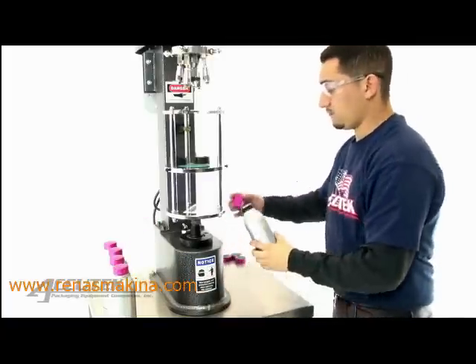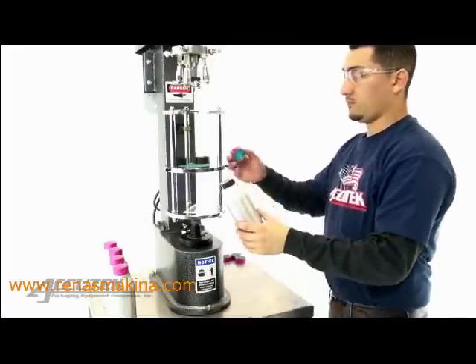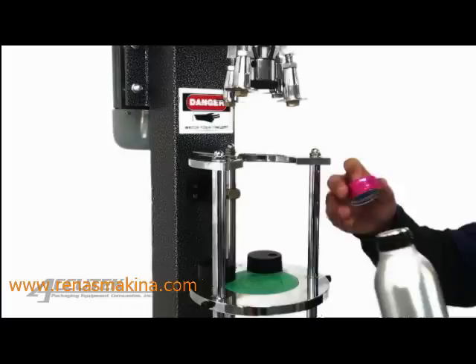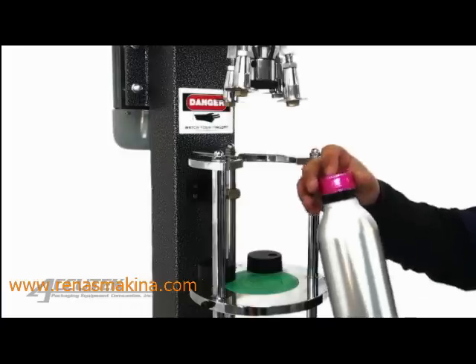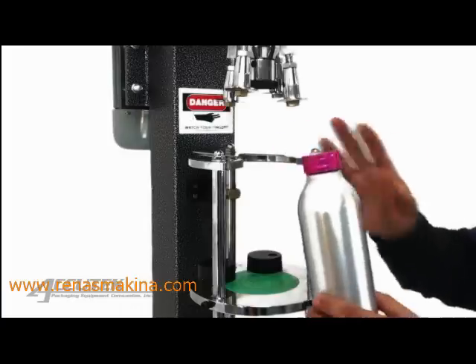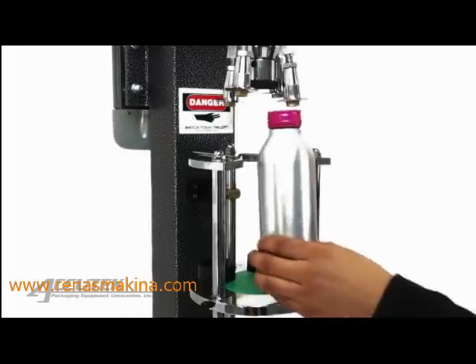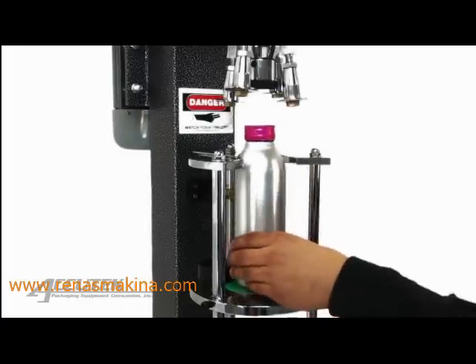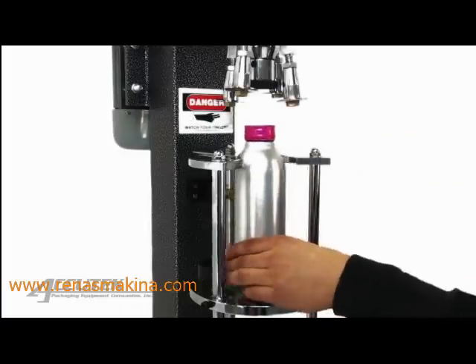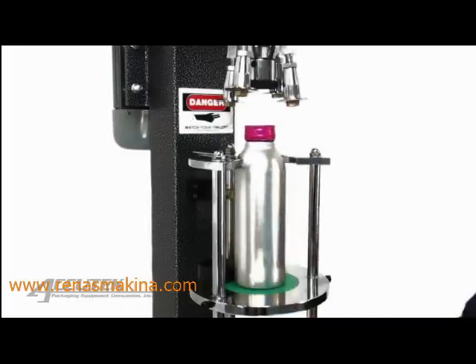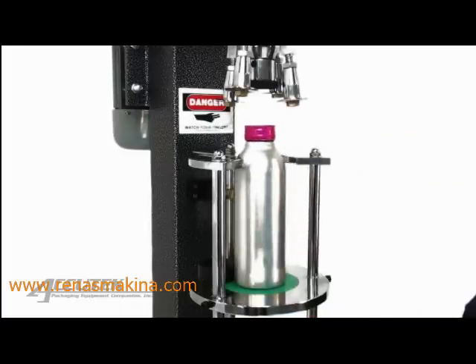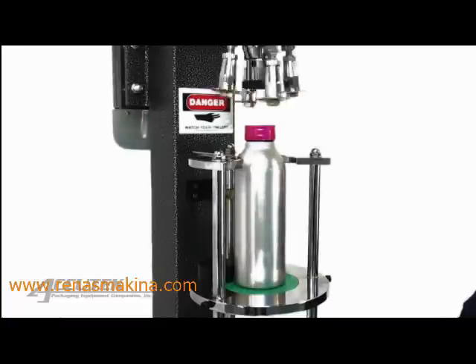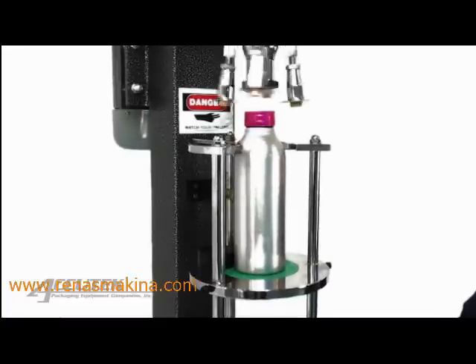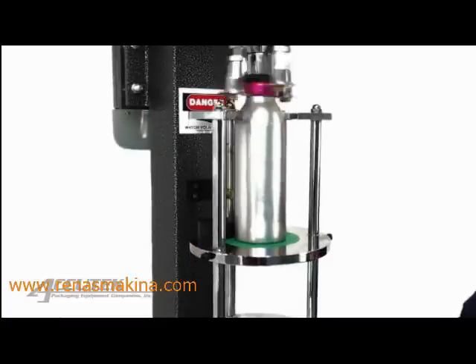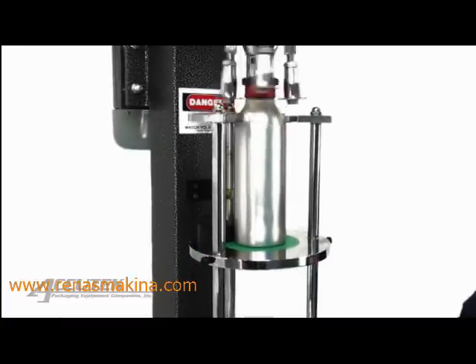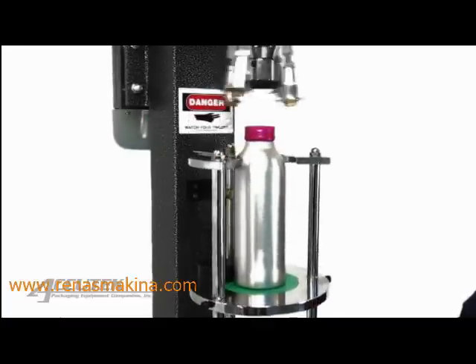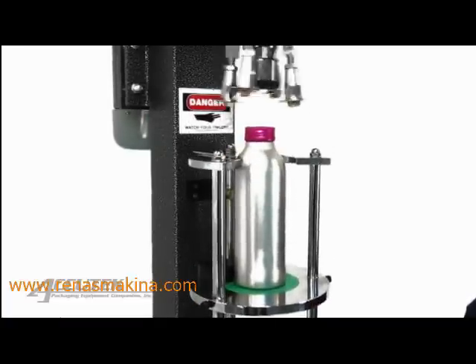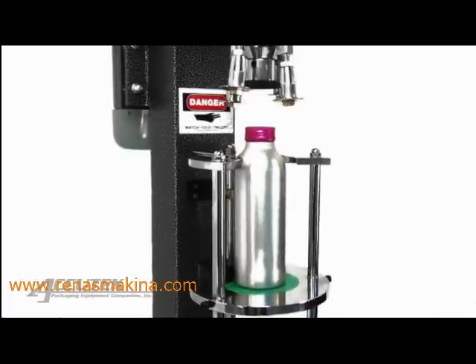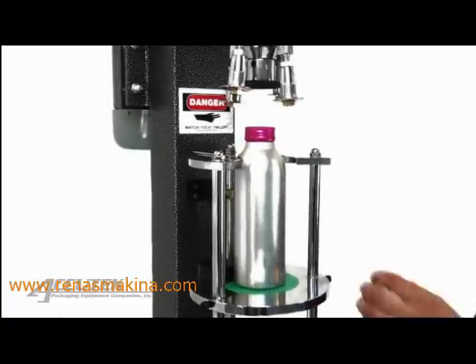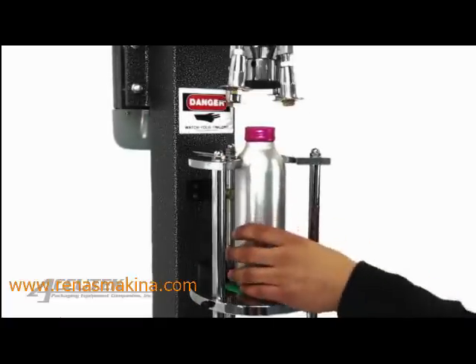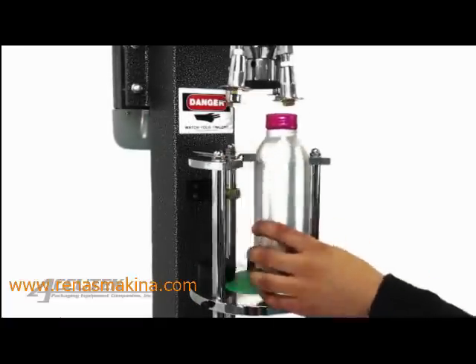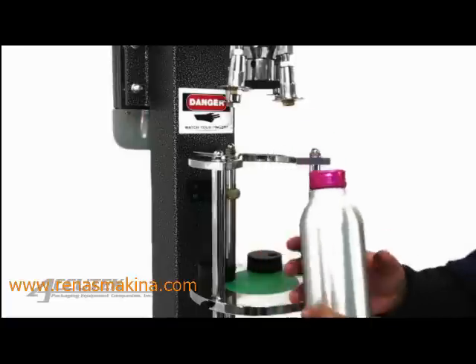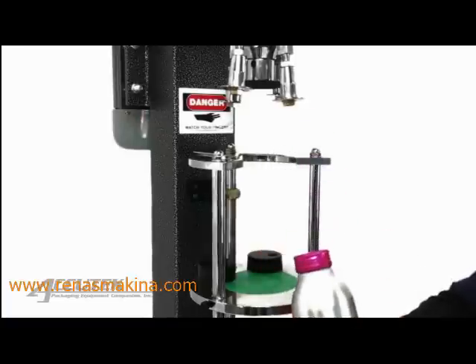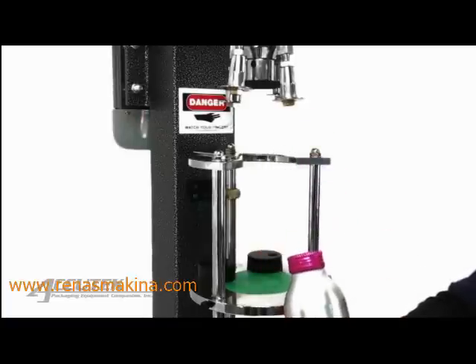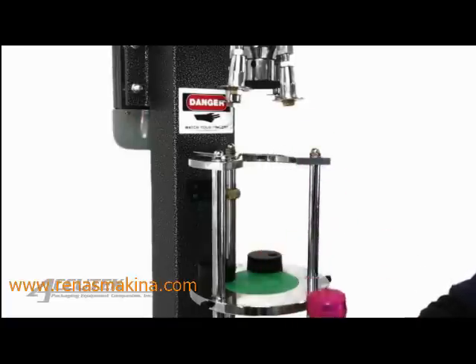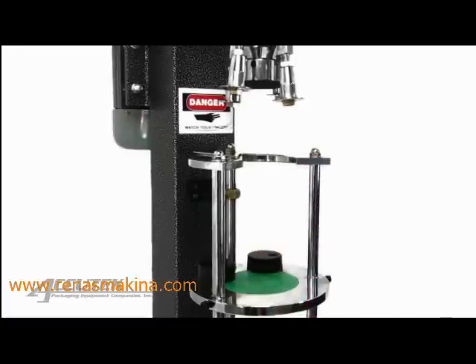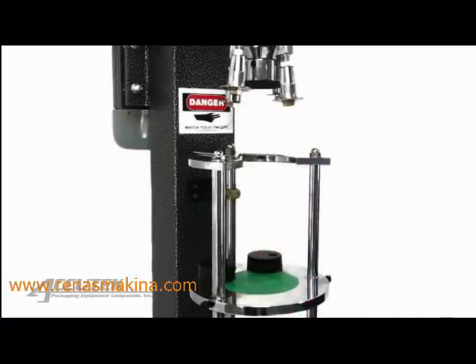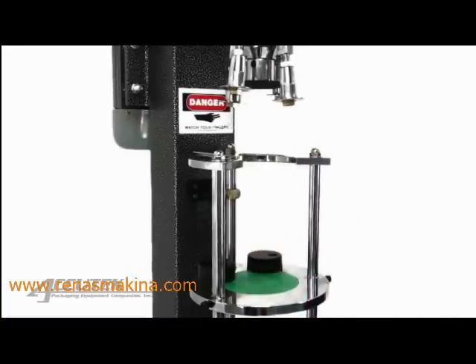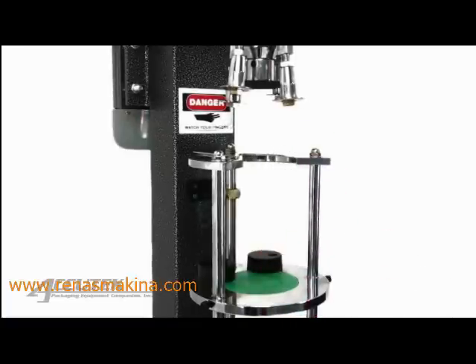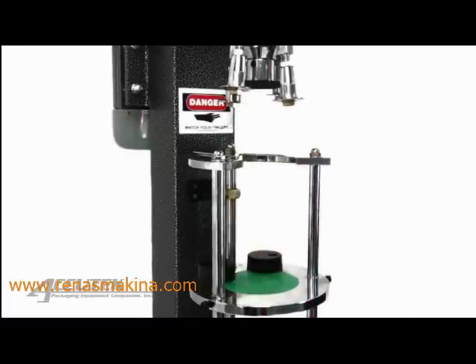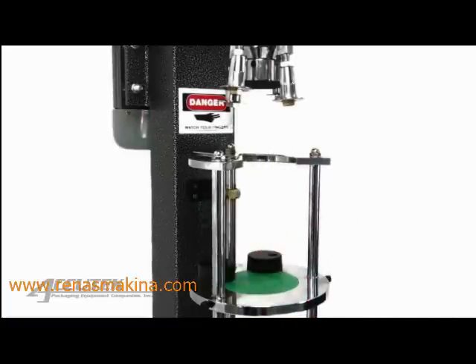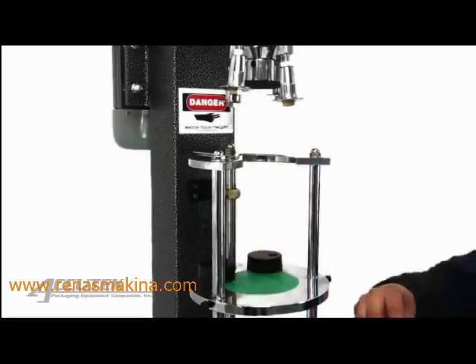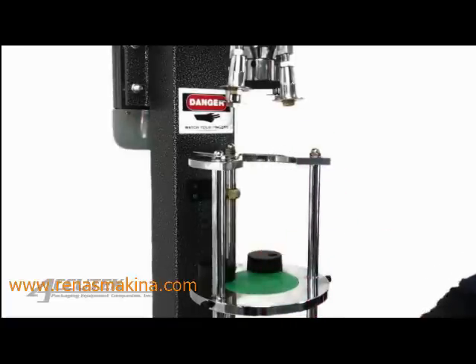The ROPP capper works by taking a smooth skirted shell or sleeve made of a soft metal and forming it around the neck of the bottle via rollers, so that its shape conforms with the threads and ridges molded on the bottle's surface.